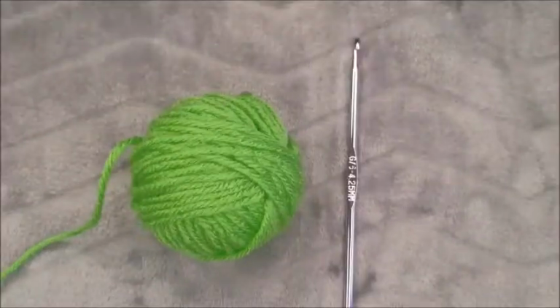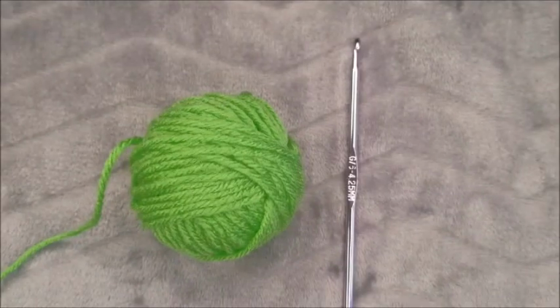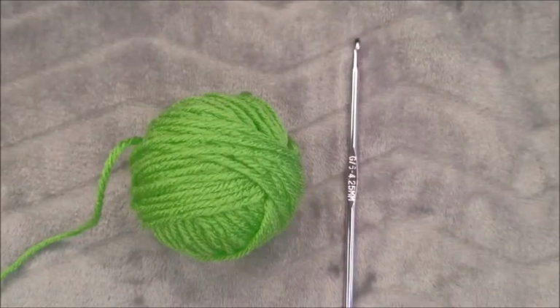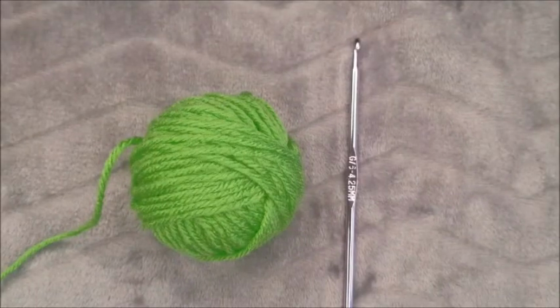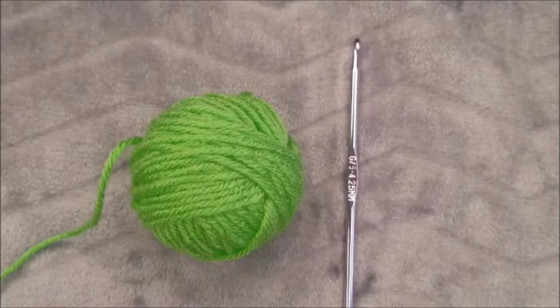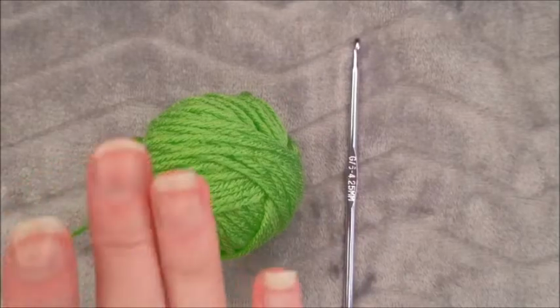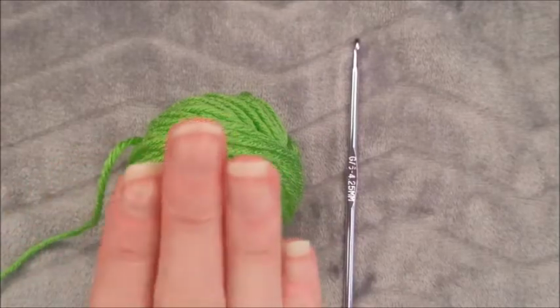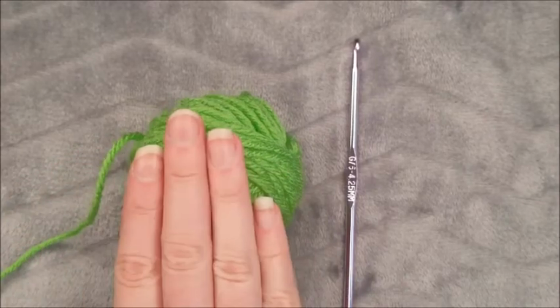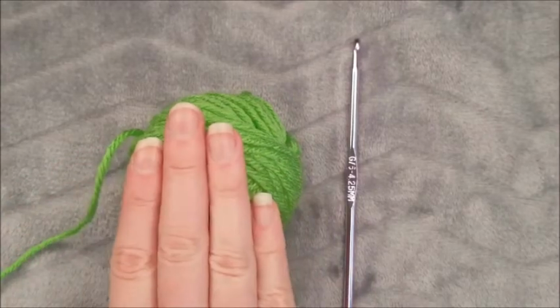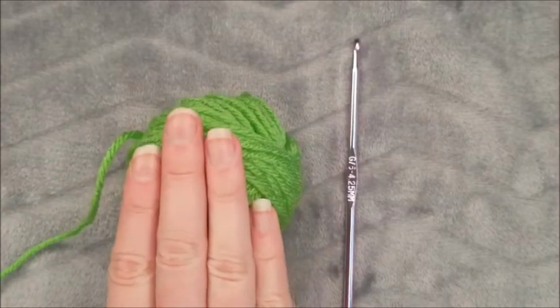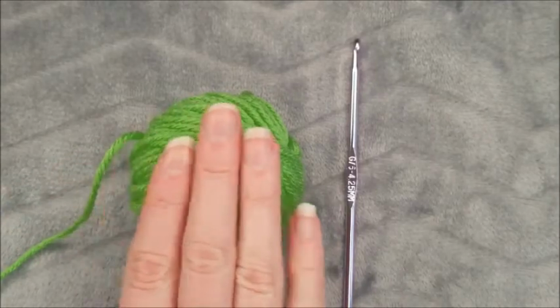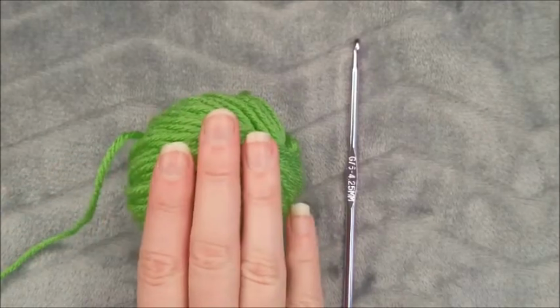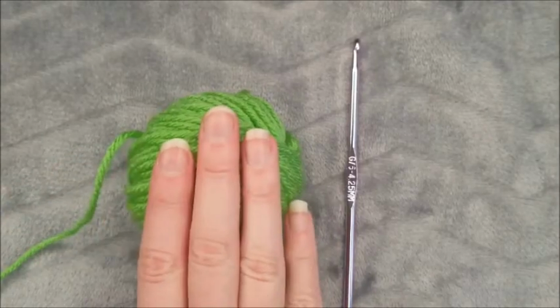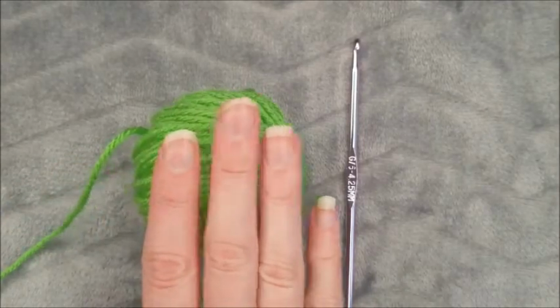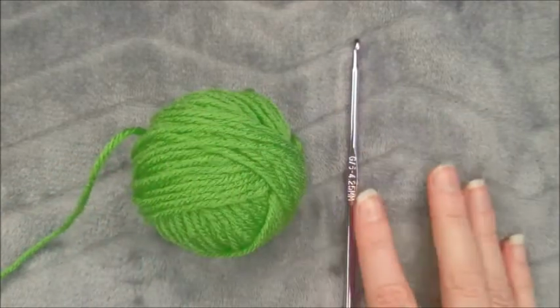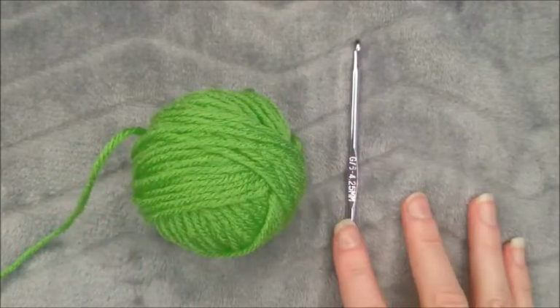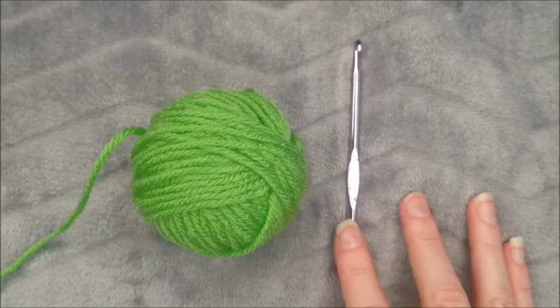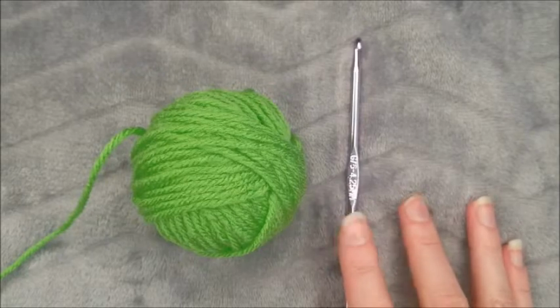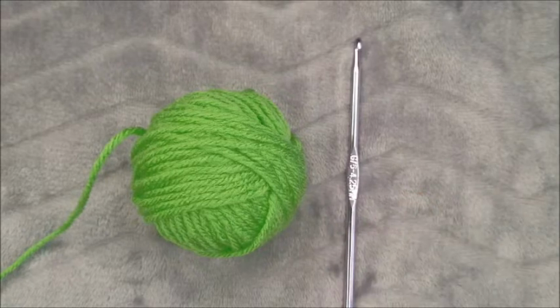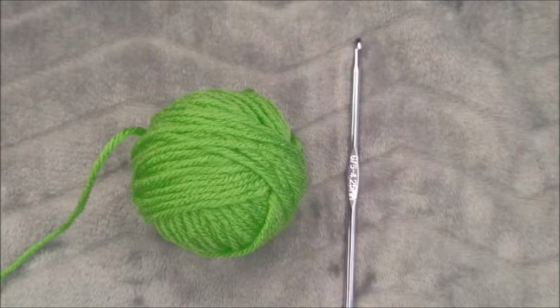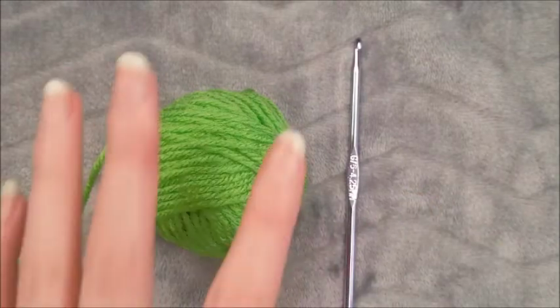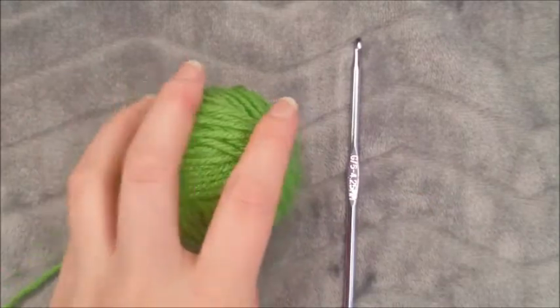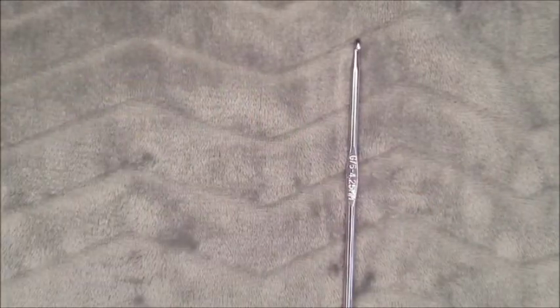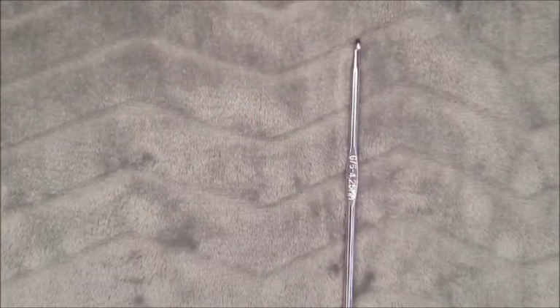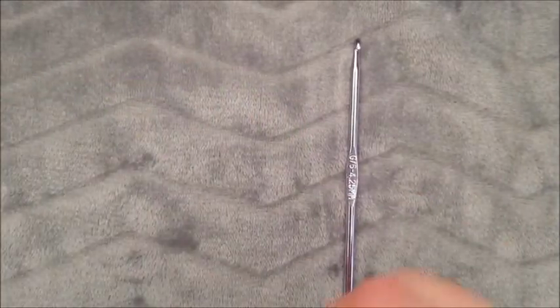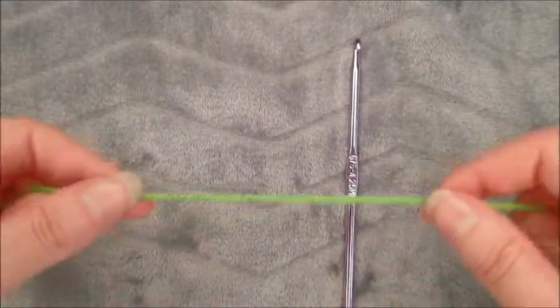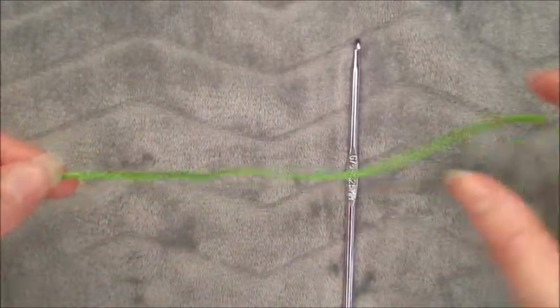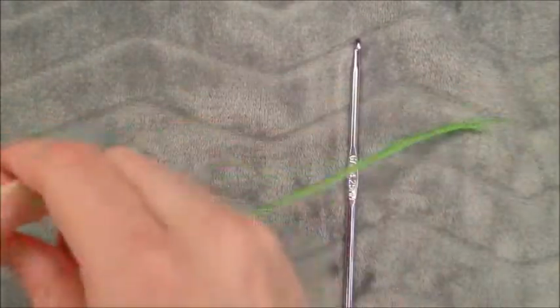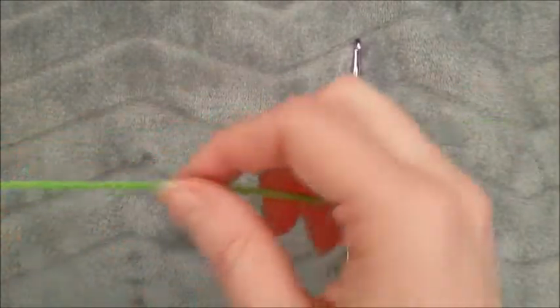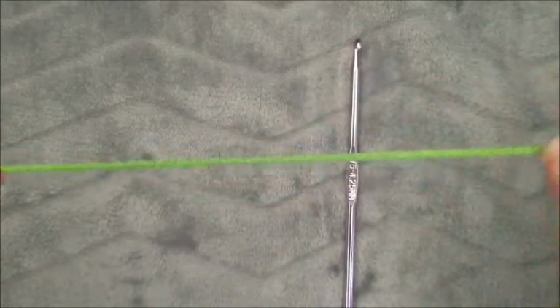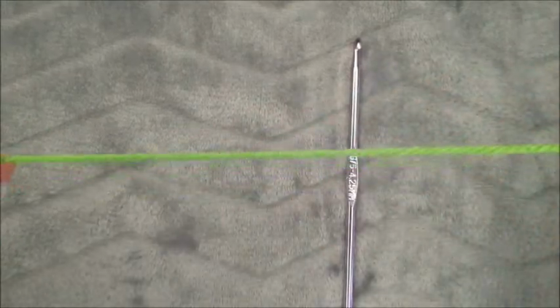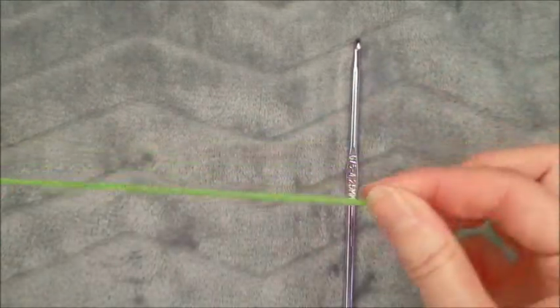To start, I am going to take my ball of worsted weight yarn and a G4.25 millimeter crochet hook. We're going to make a slip knot, leaving a long tail.